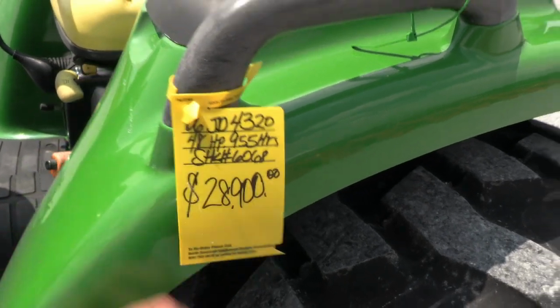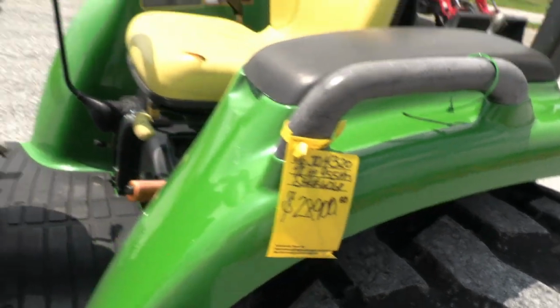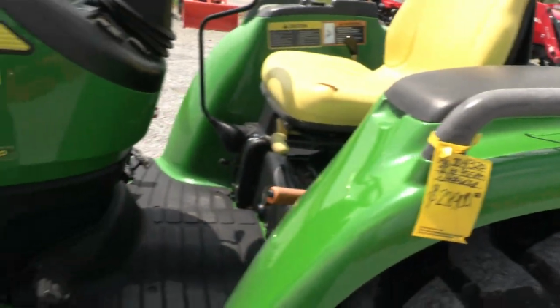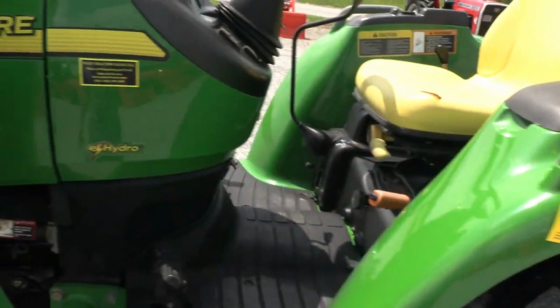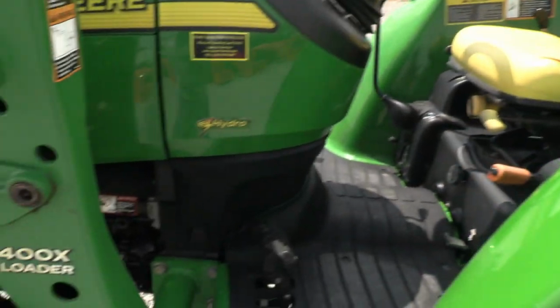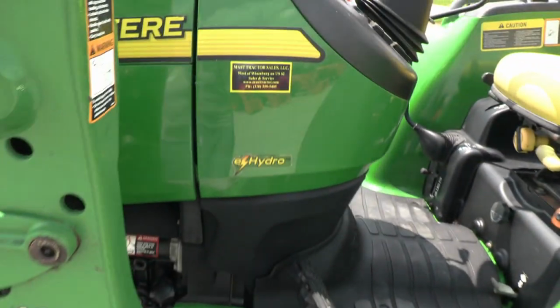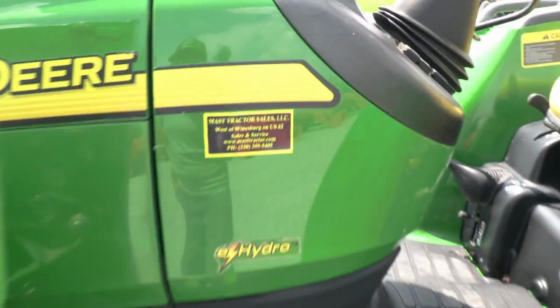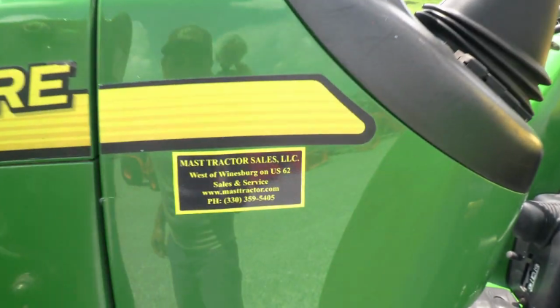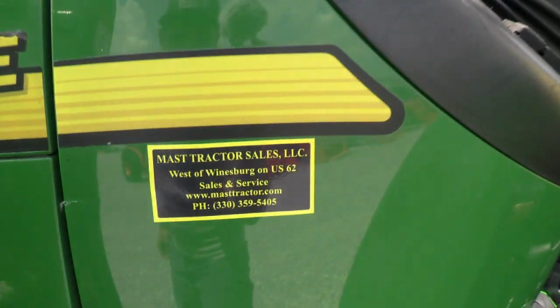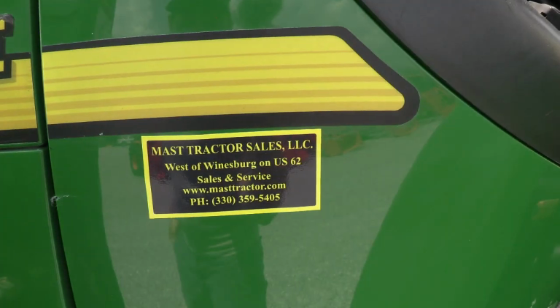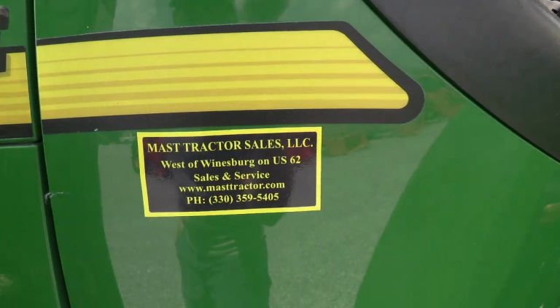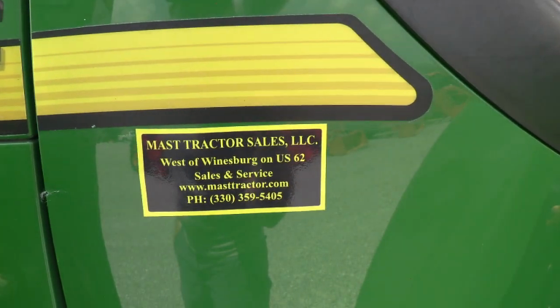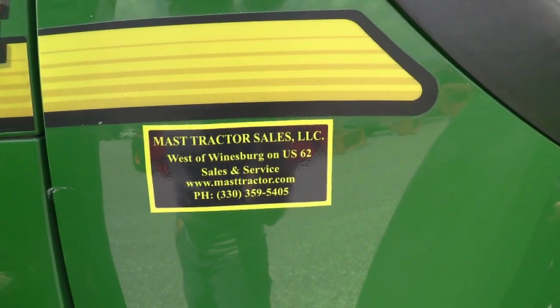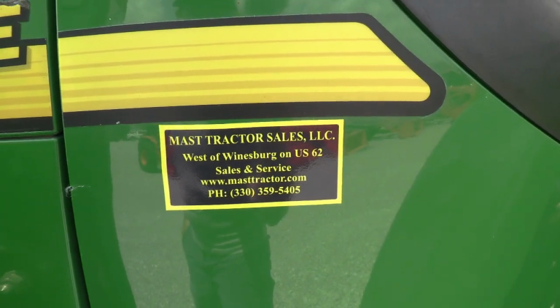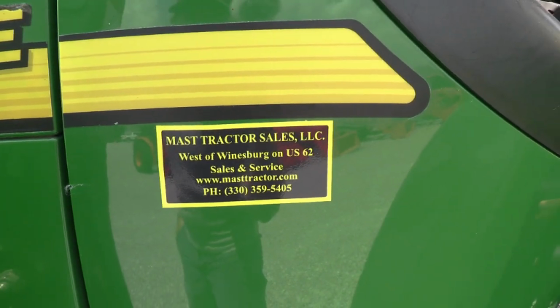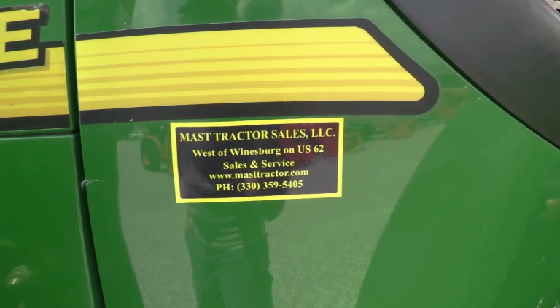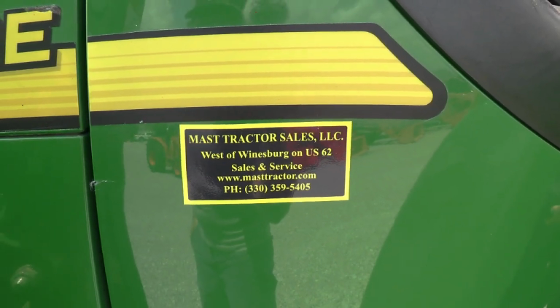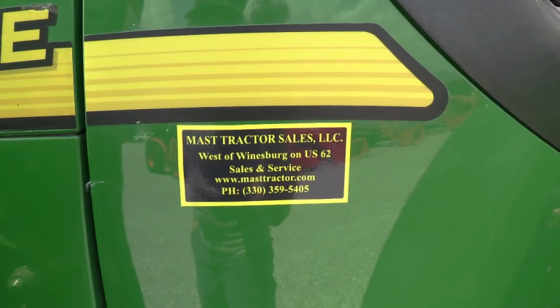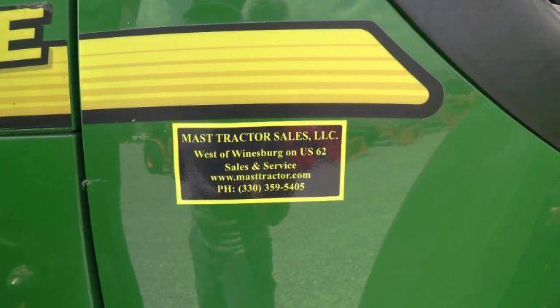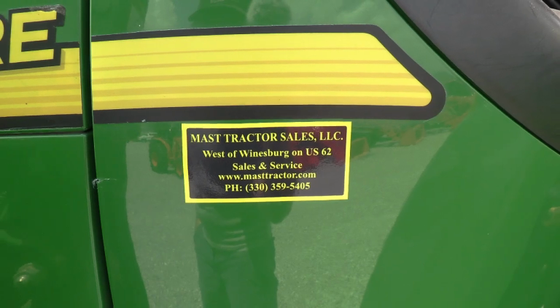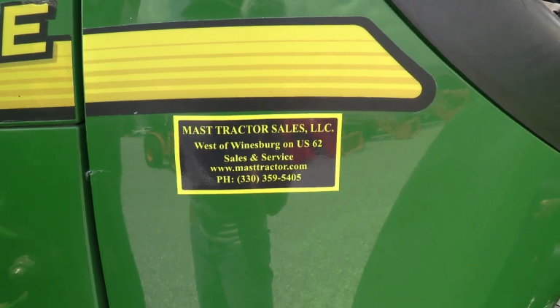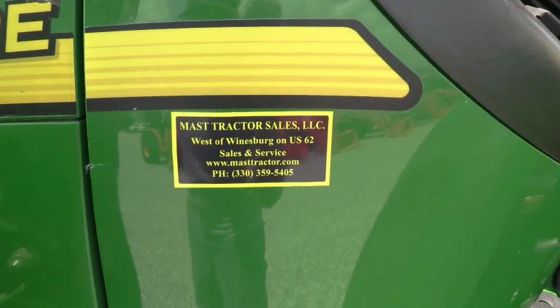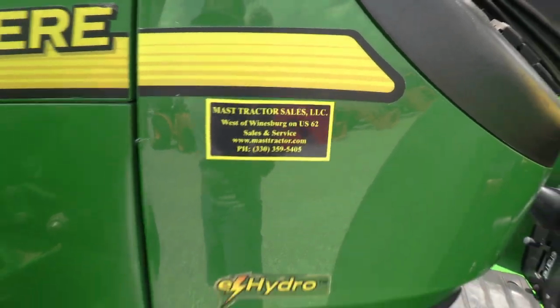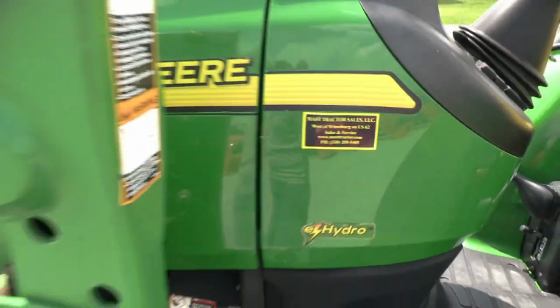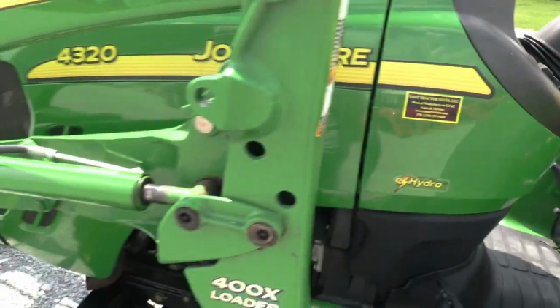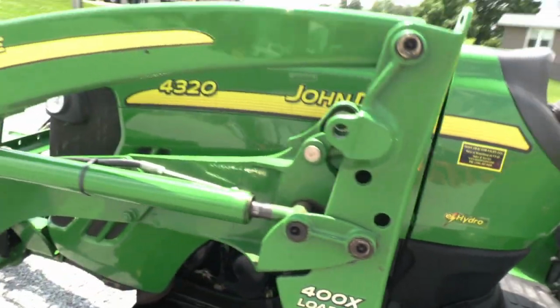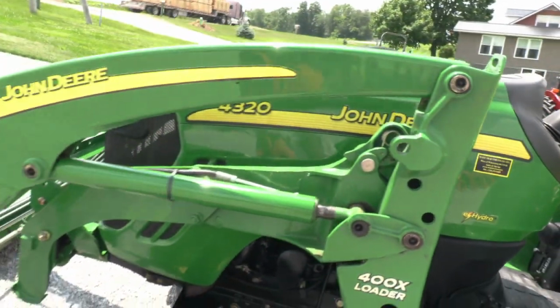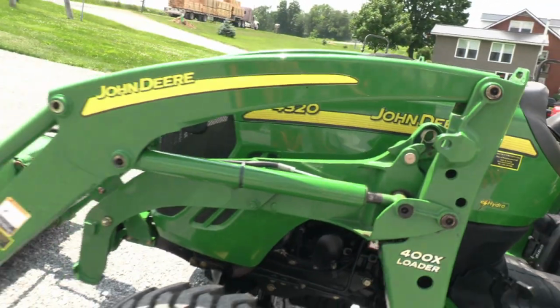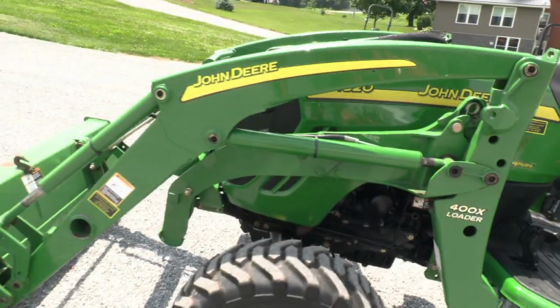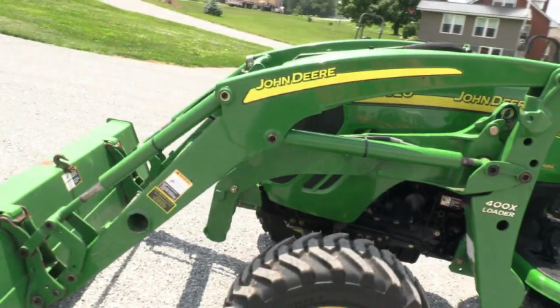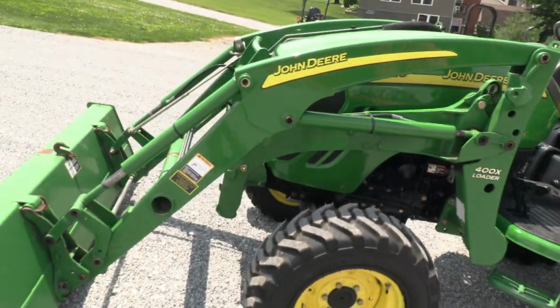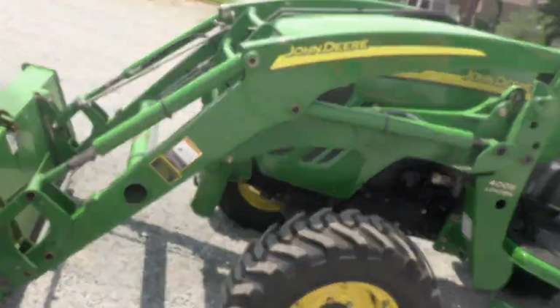We do take trades and also offer financing for qualified customers. We can also arrange delivery within the U.S. If you have any questions regarding this tractor or any other used tractors, please contact us at masktractor.com.